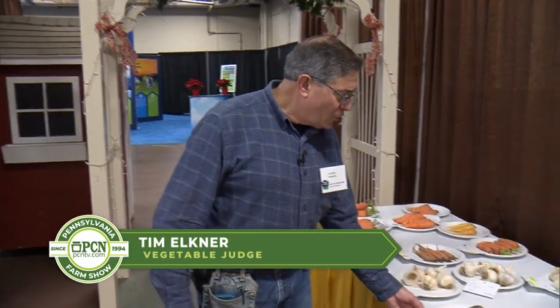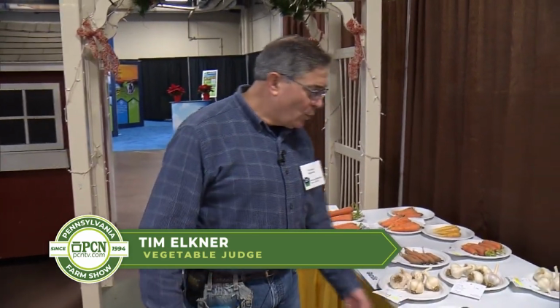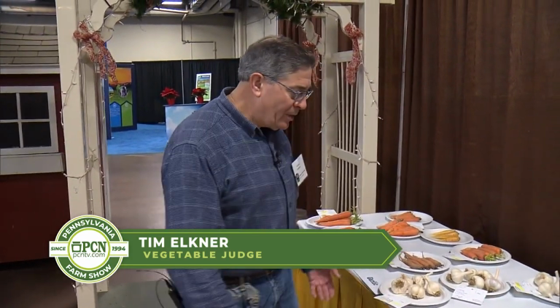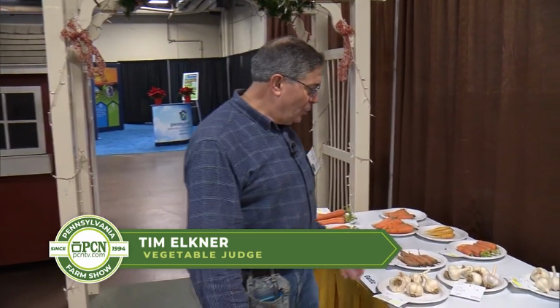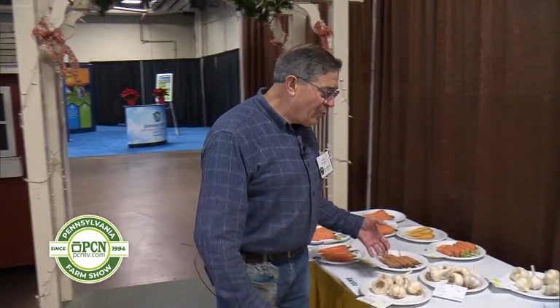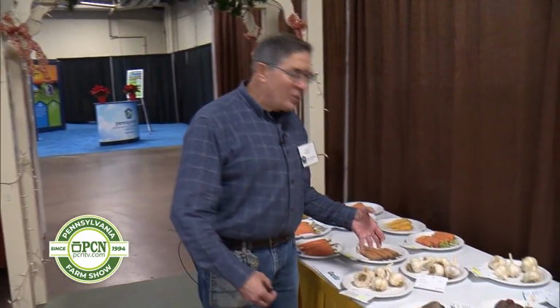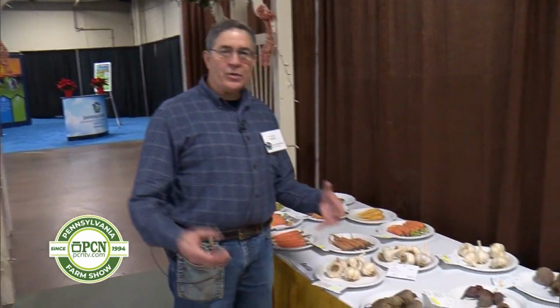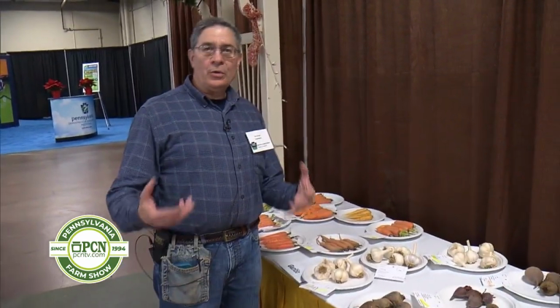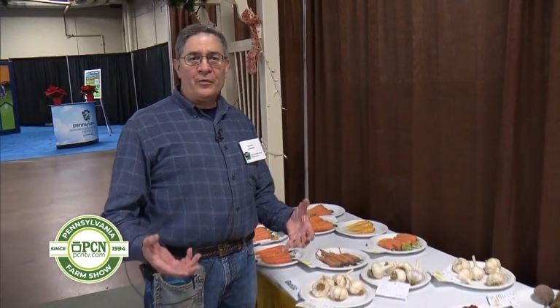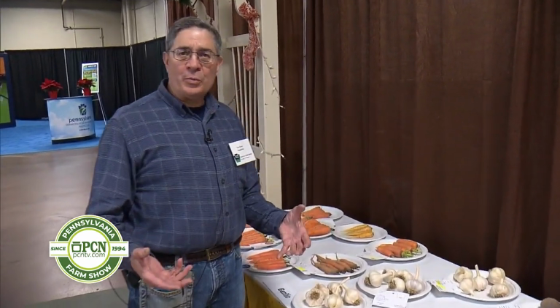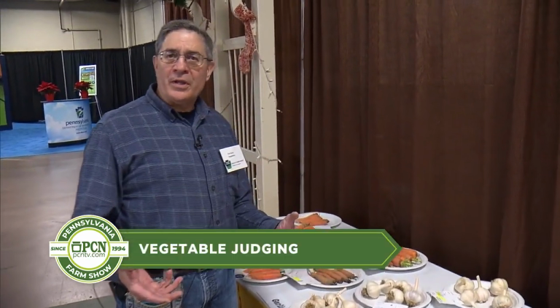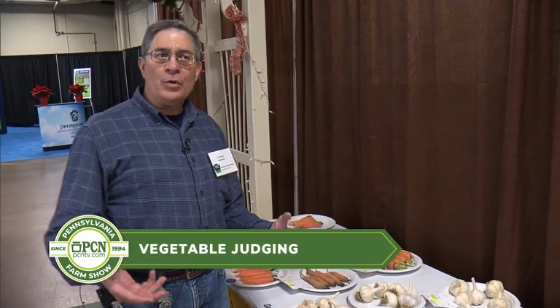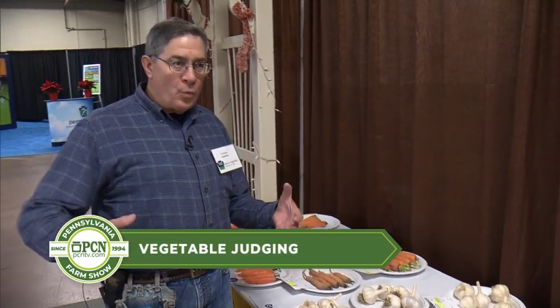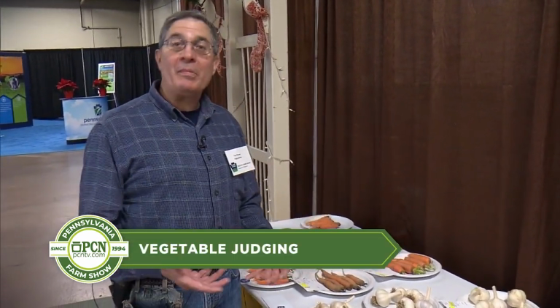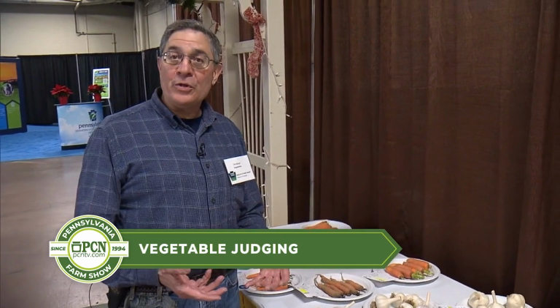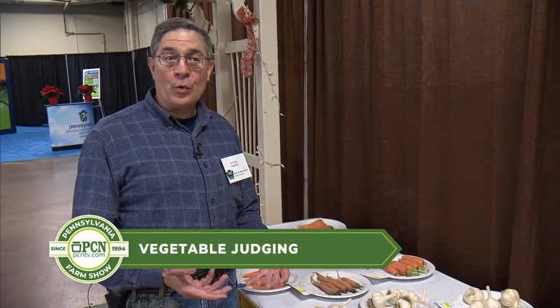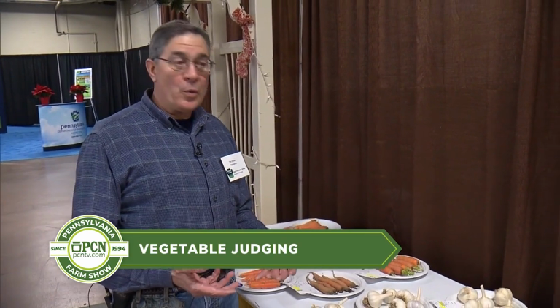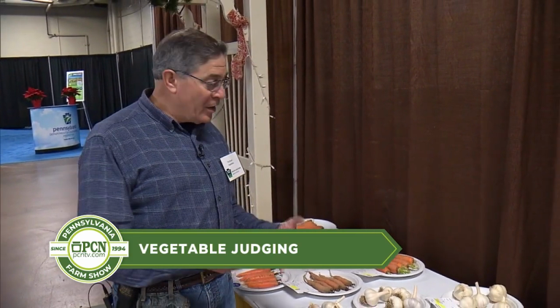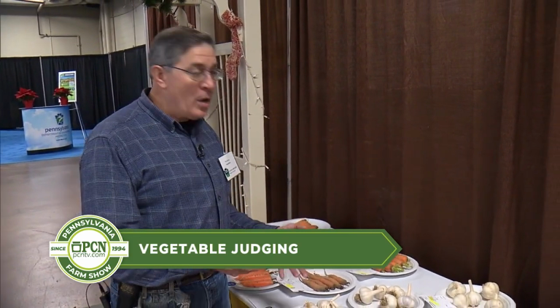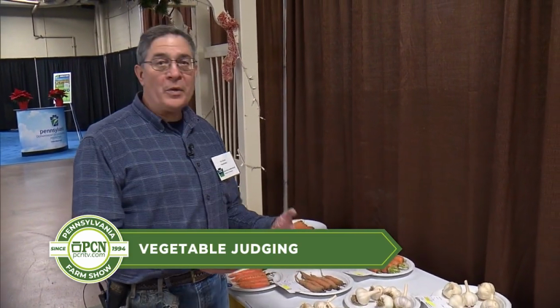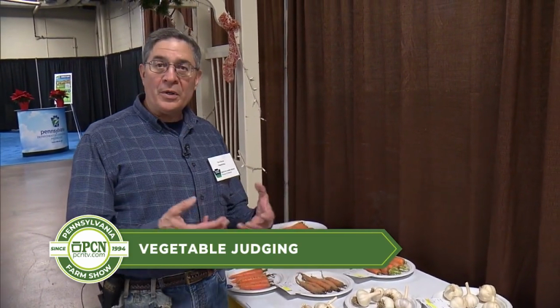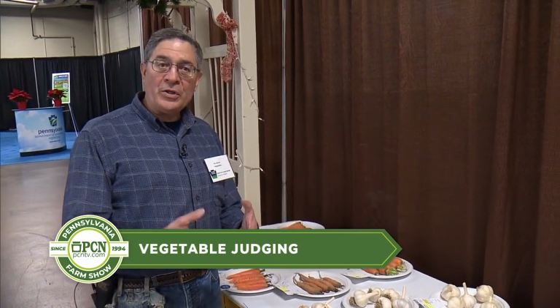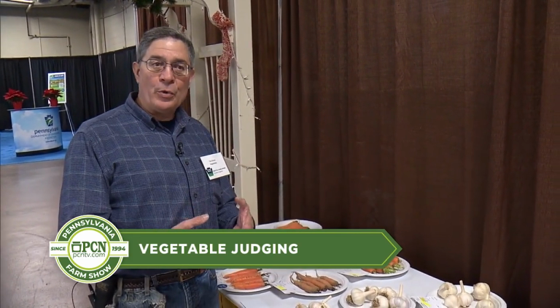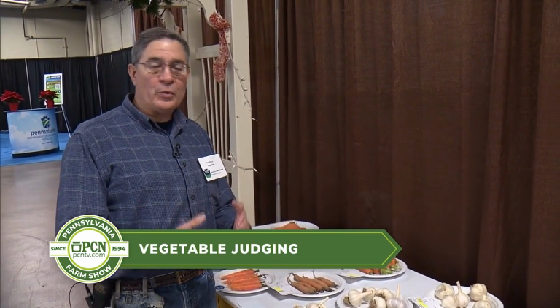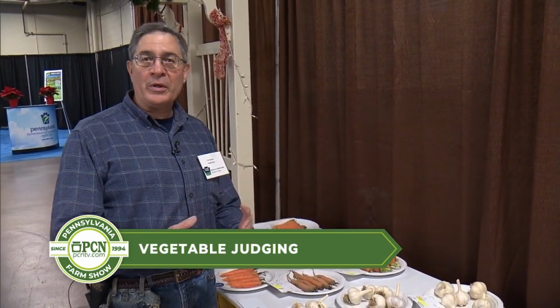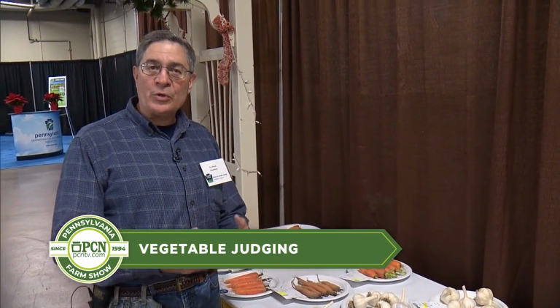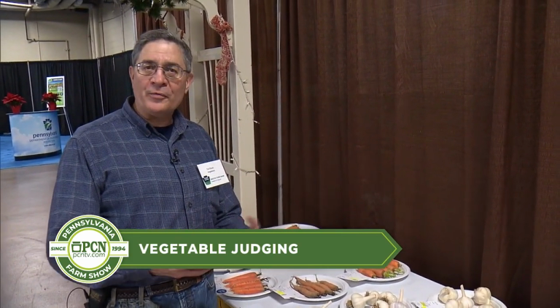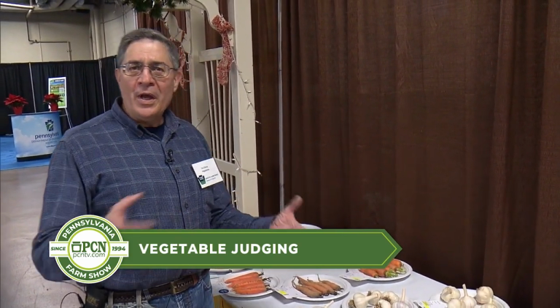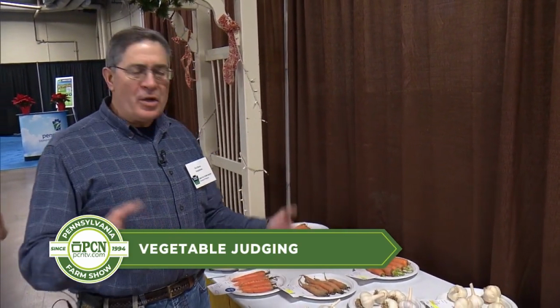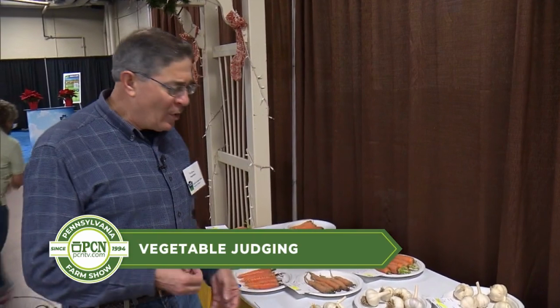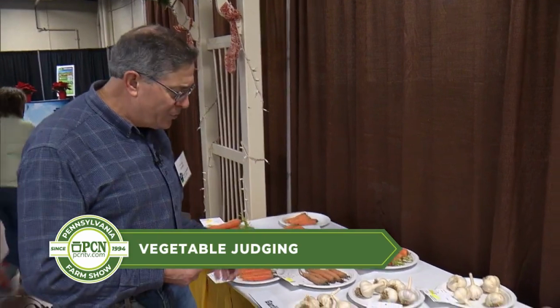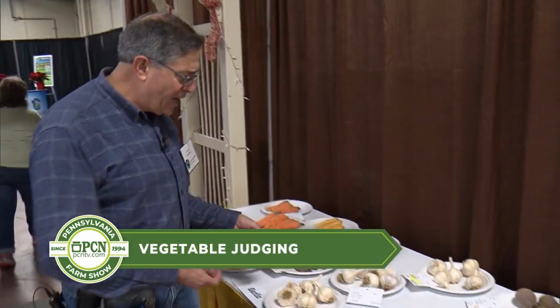What I'm looking for is vegetables that you would want to buy in the store. We want high quality, we want nice produce, we don't want it to be soft or have any kind of problems like that.